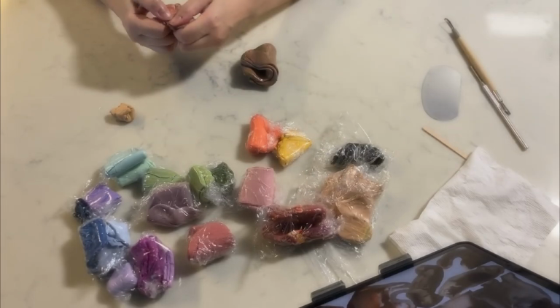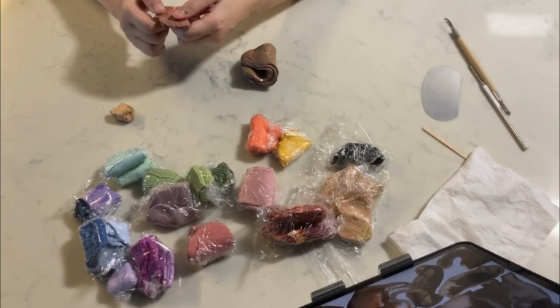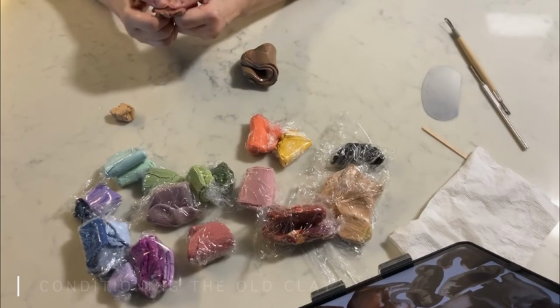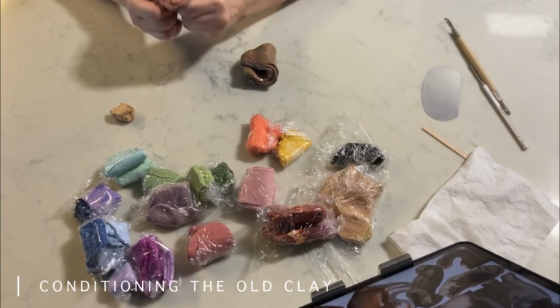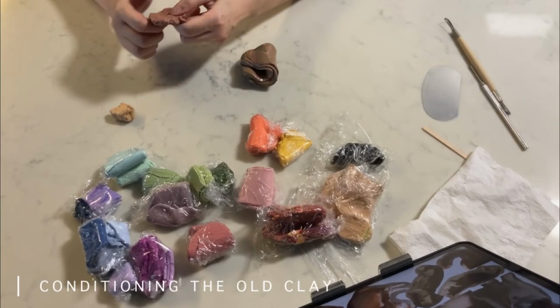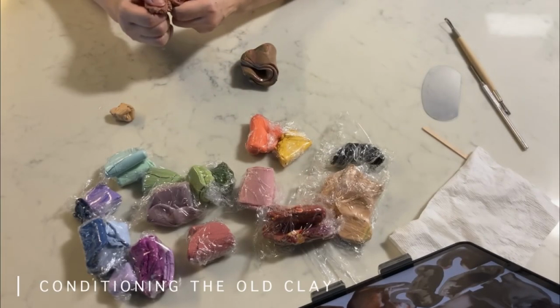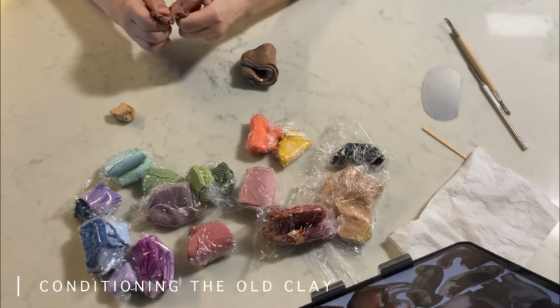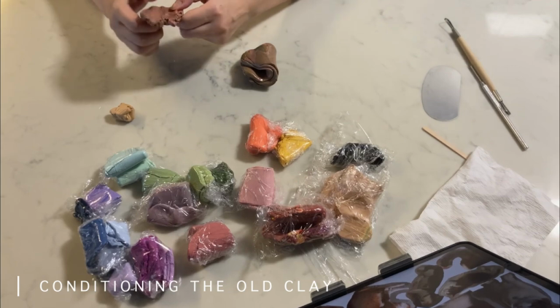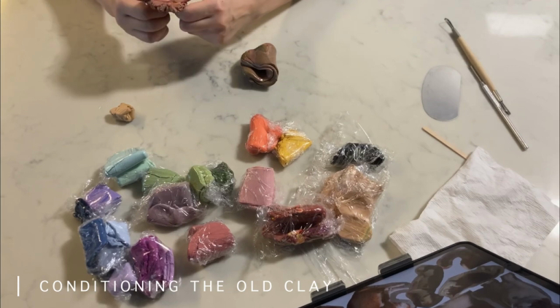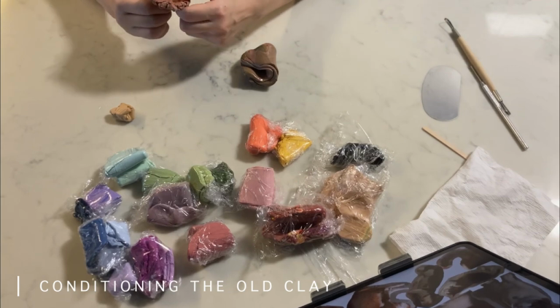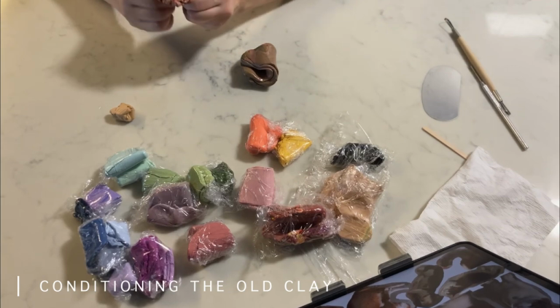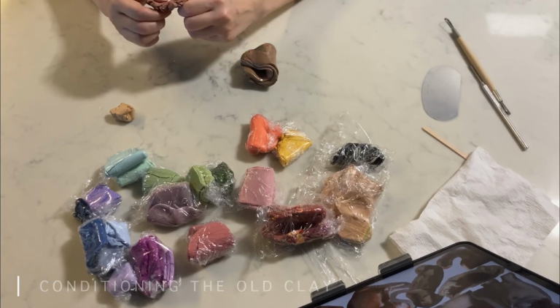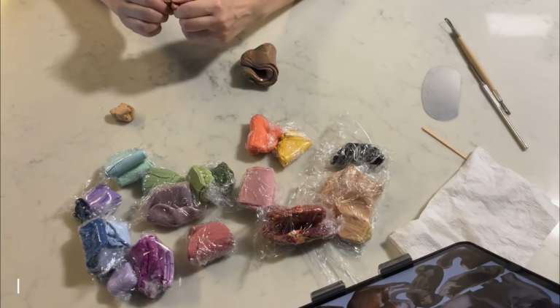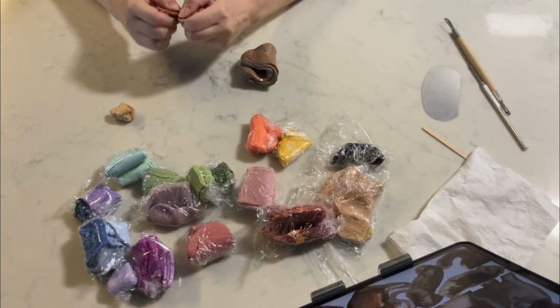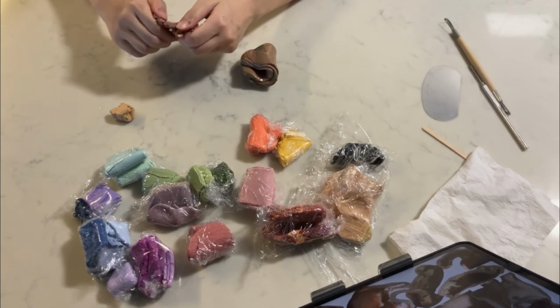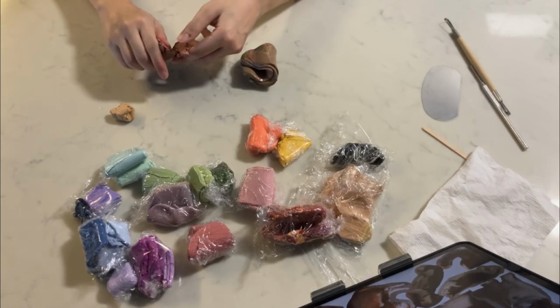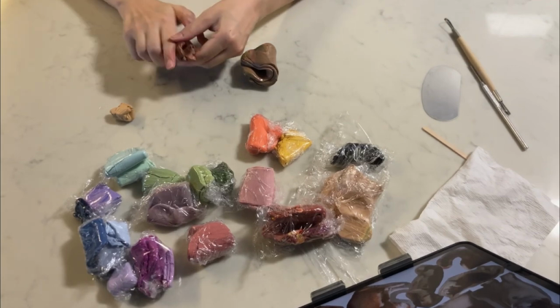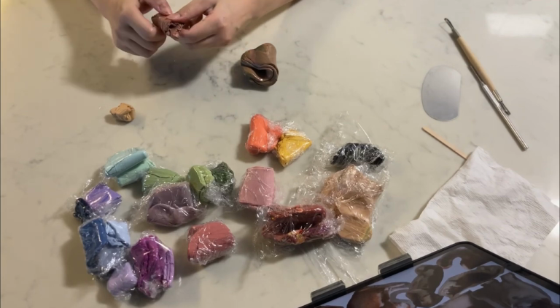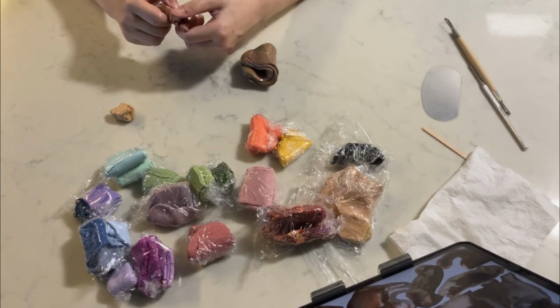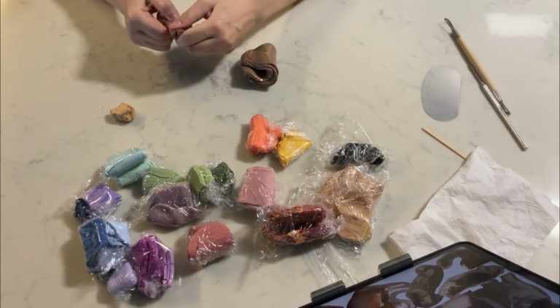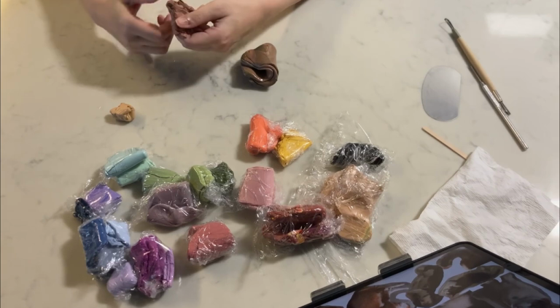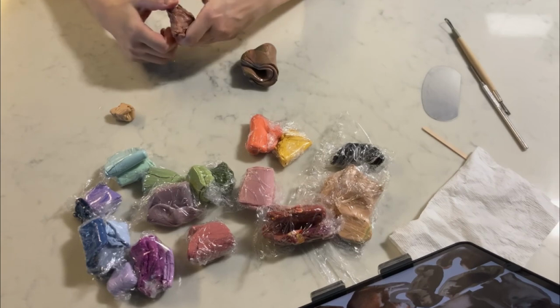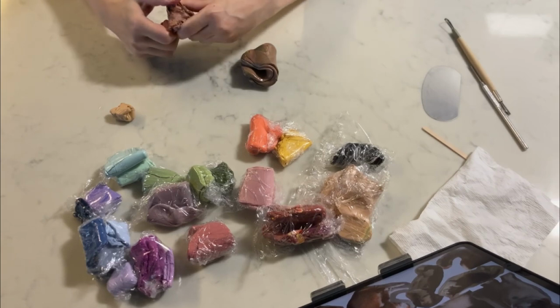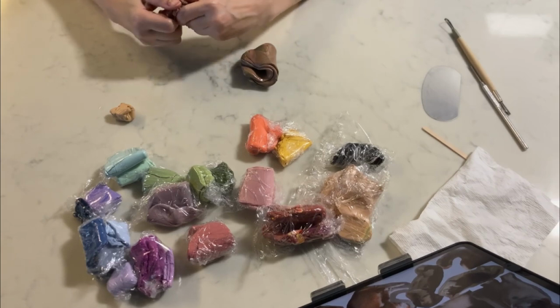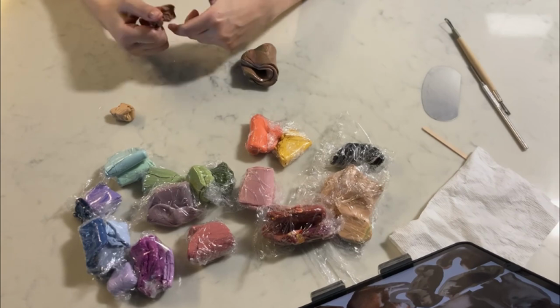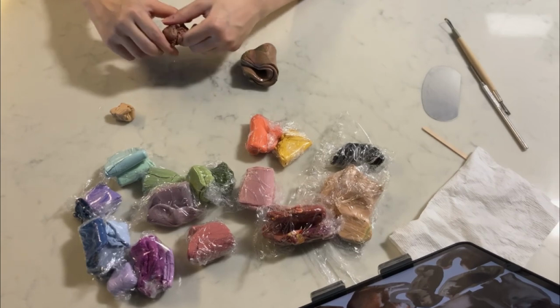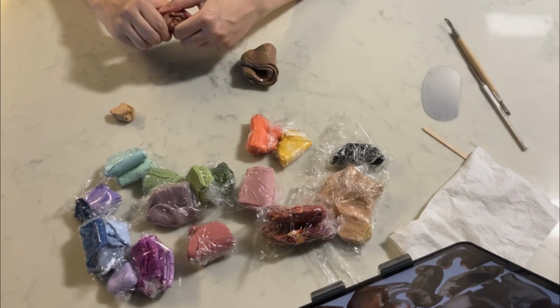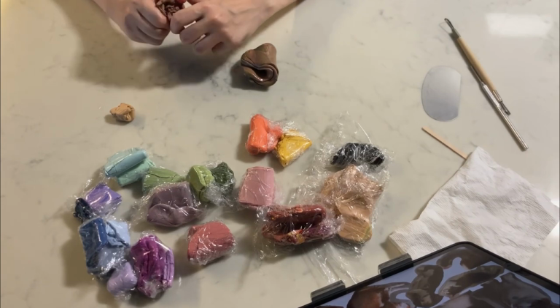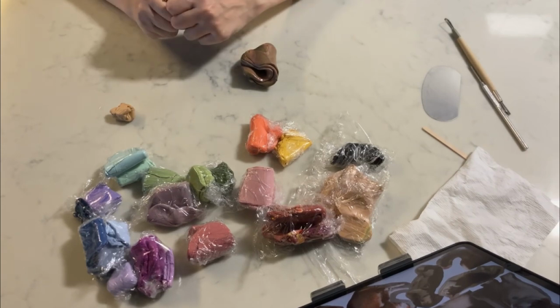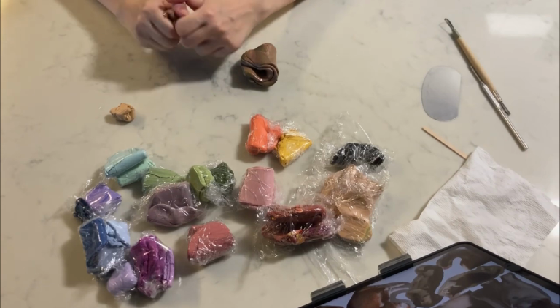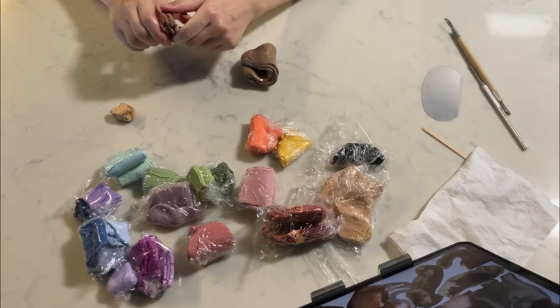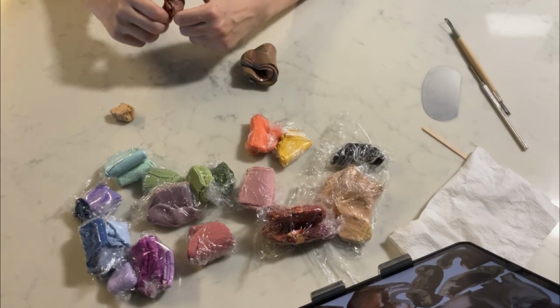I'm trying to salvage this clay from one year ago, and I'm hoping that I'll be able to make some pins for my friend.